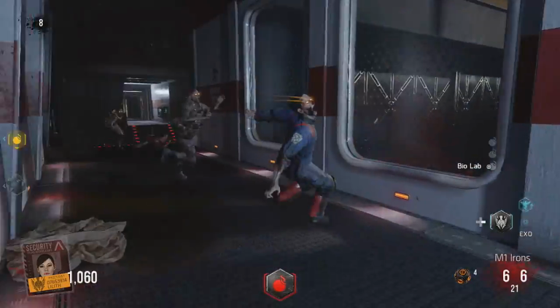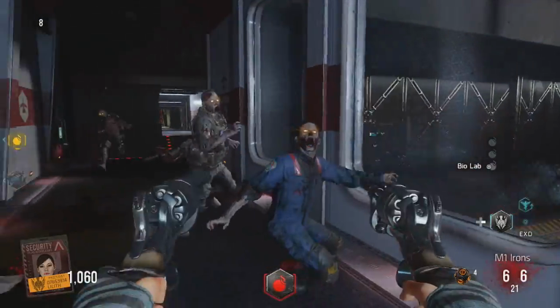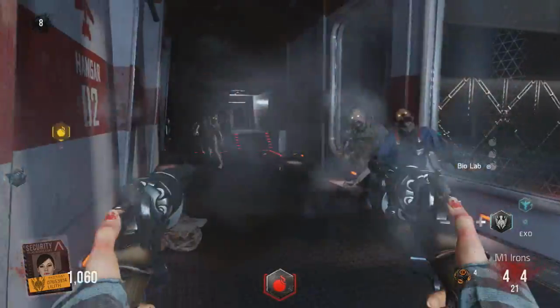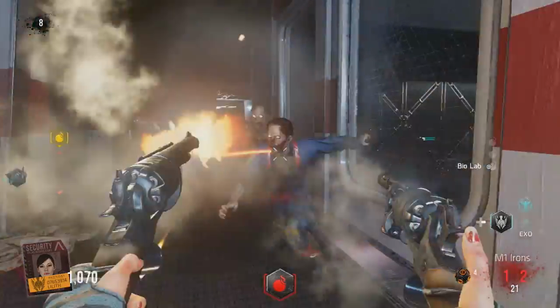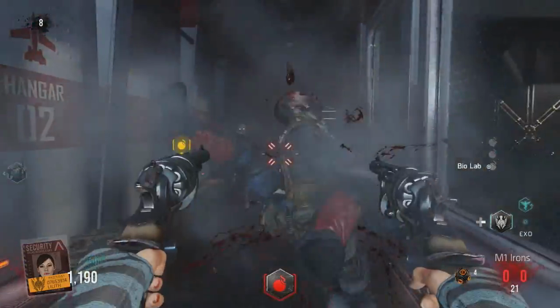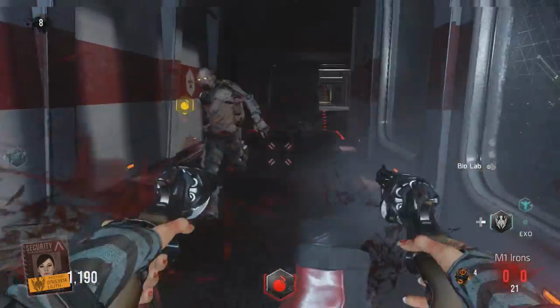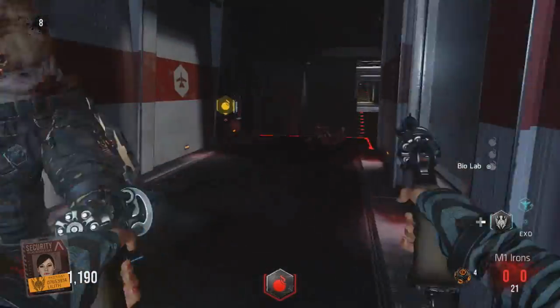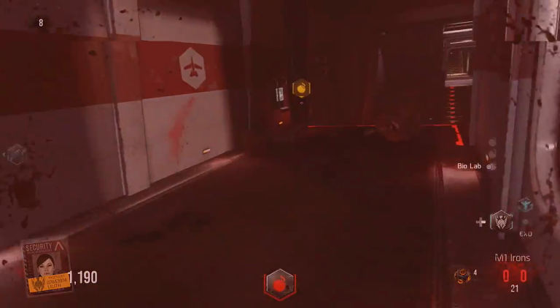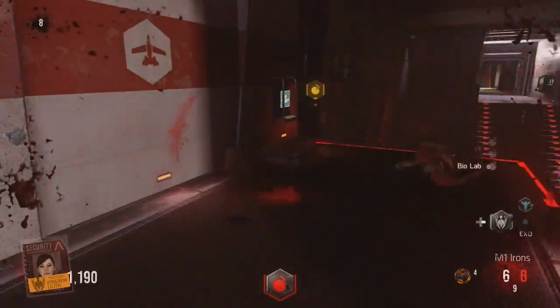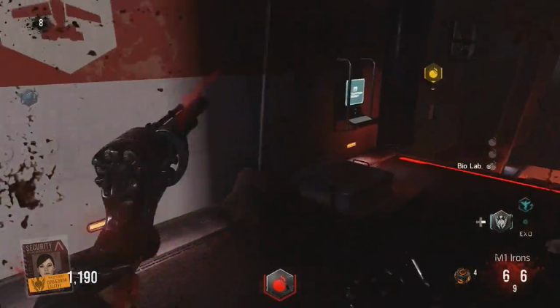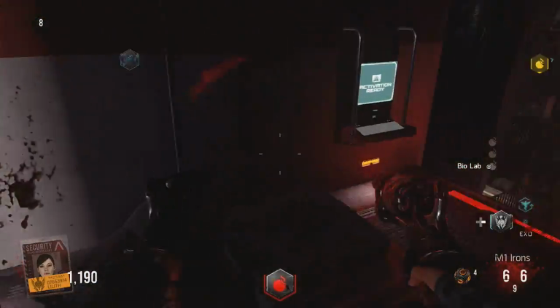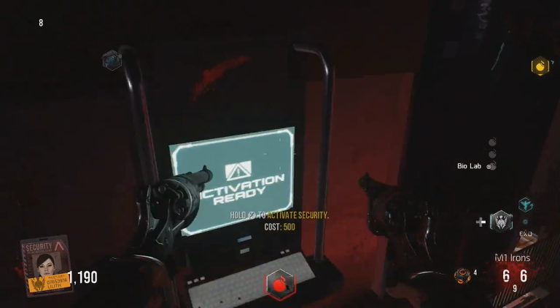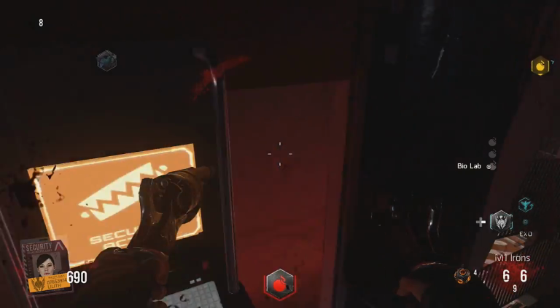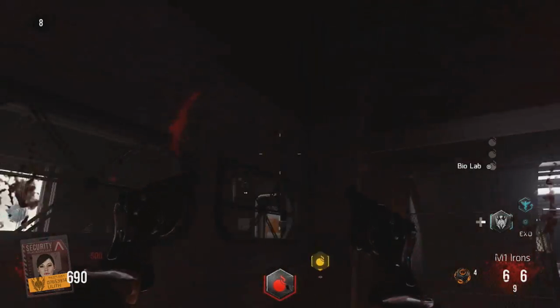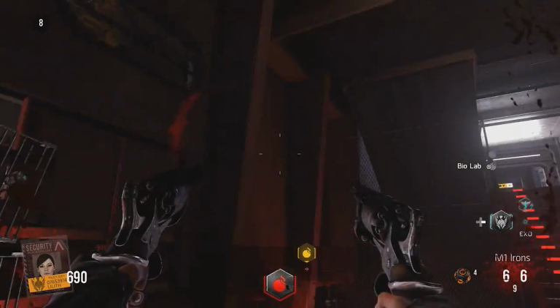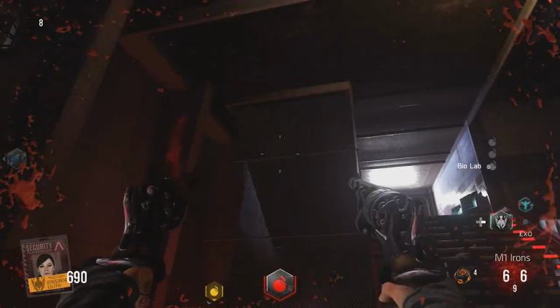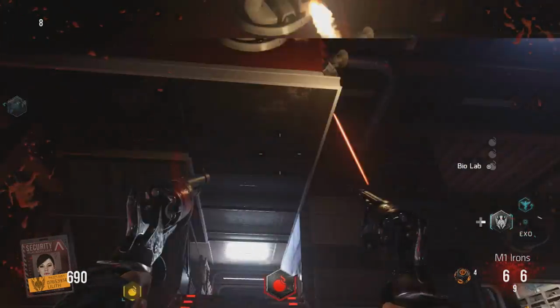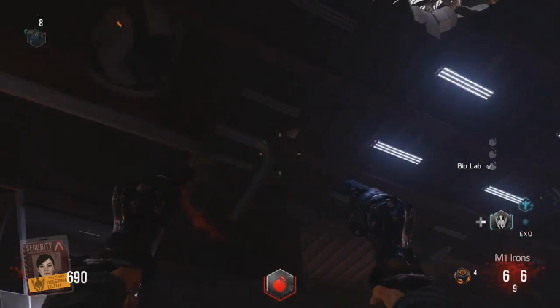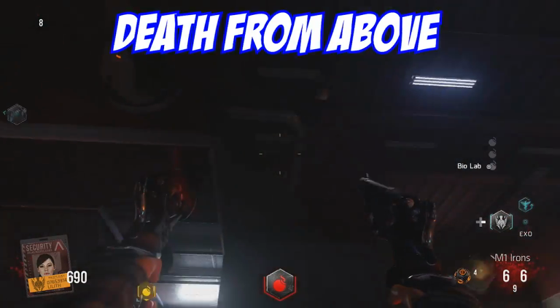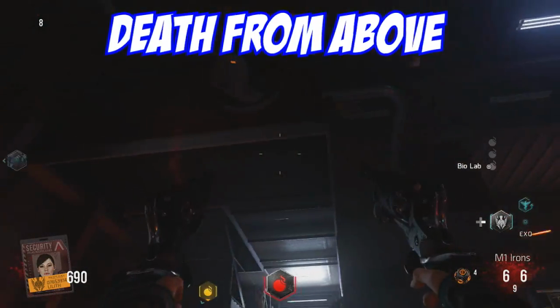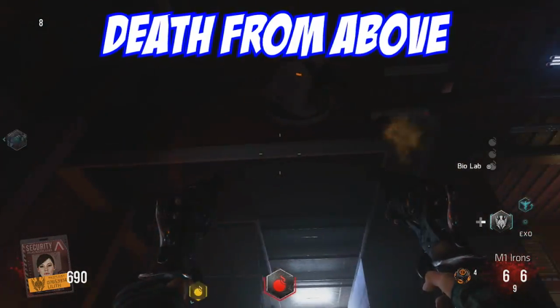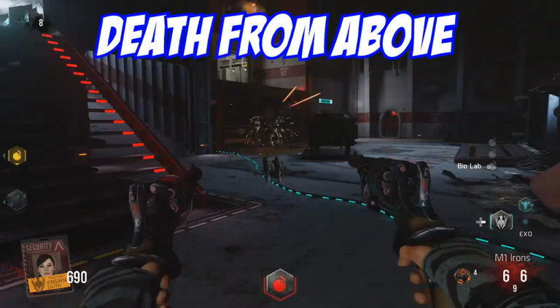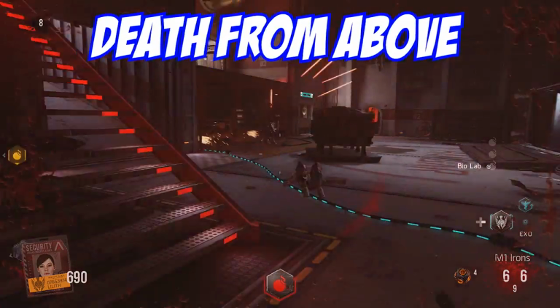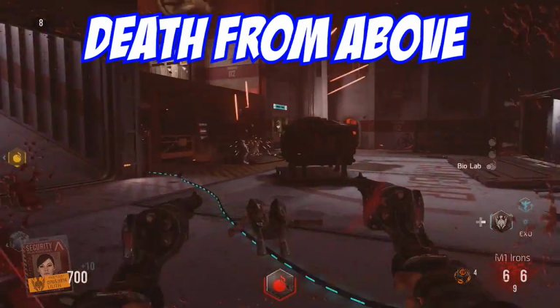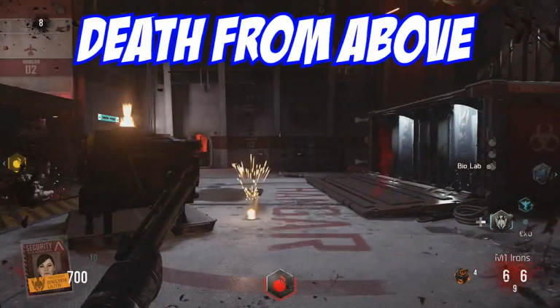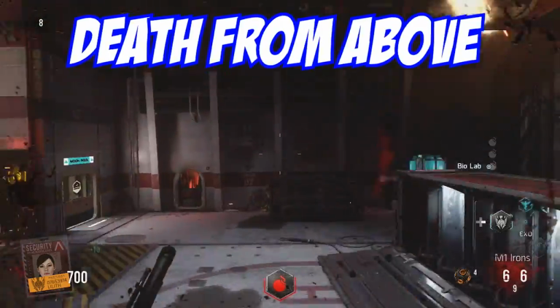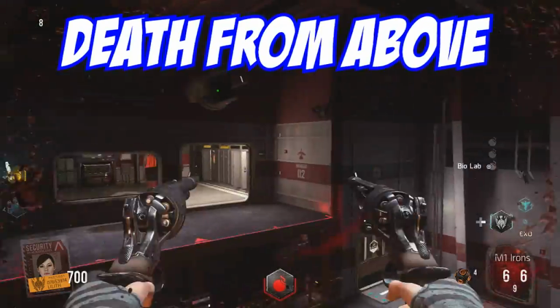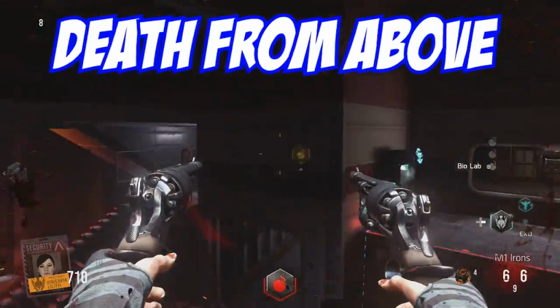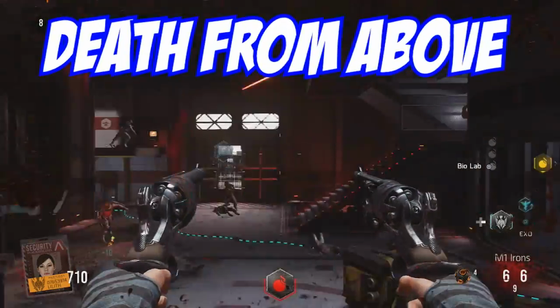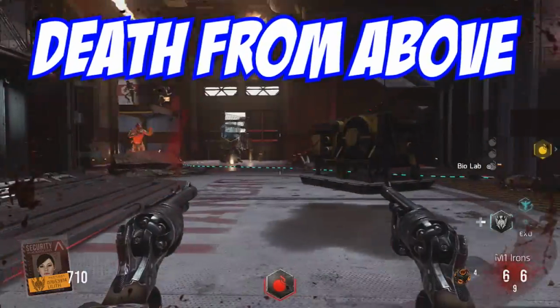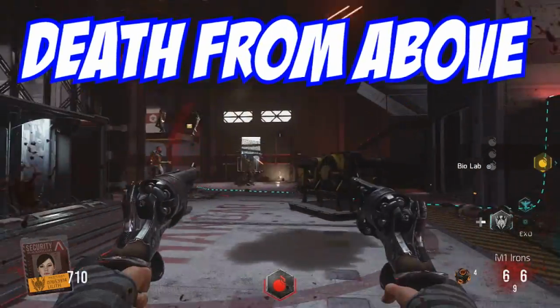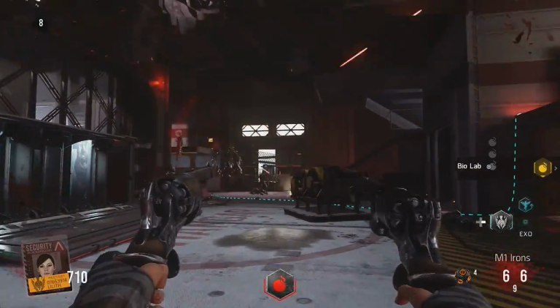This next trap can be found between the two spawn locations, between gun deck and hangar. You activate it and turrets will start shooting from the ceiling and kill all of the zombies. I've actually tested this one out on higher rounds — it's pretty good.